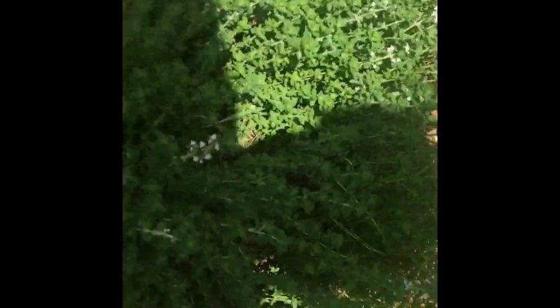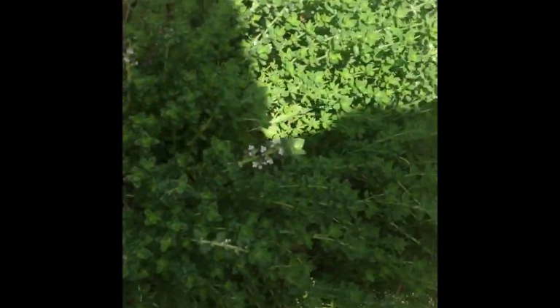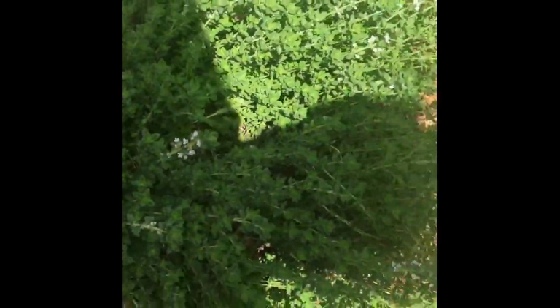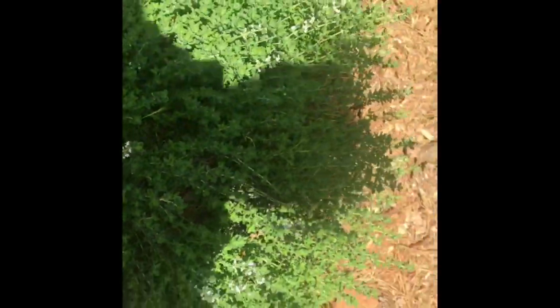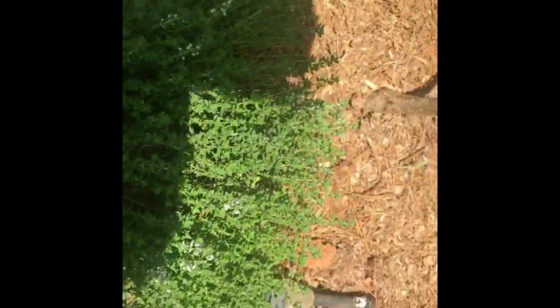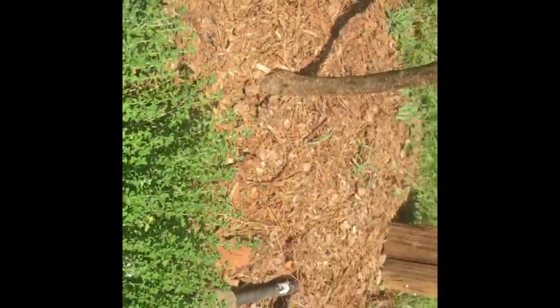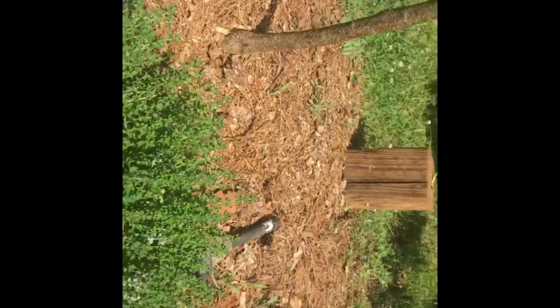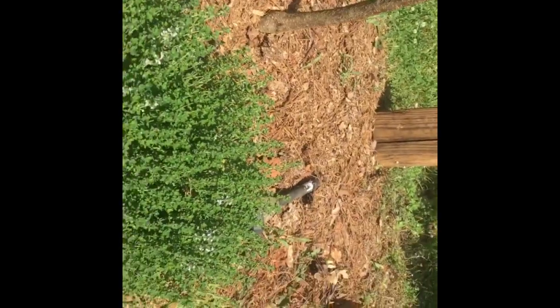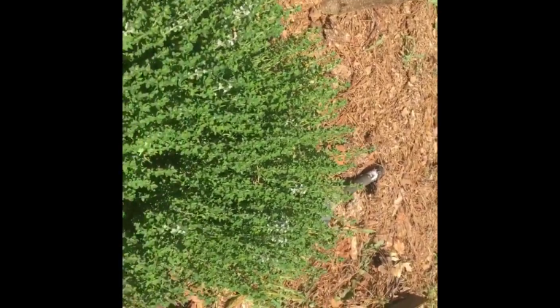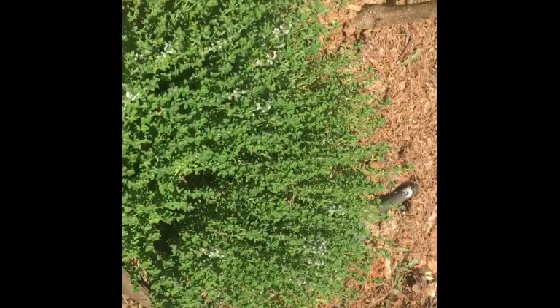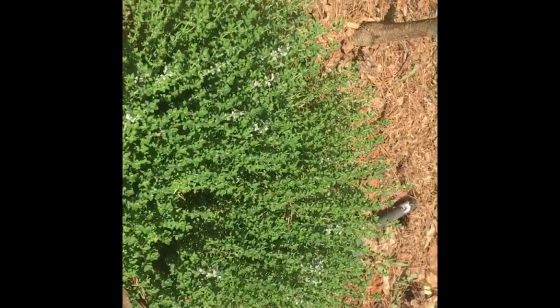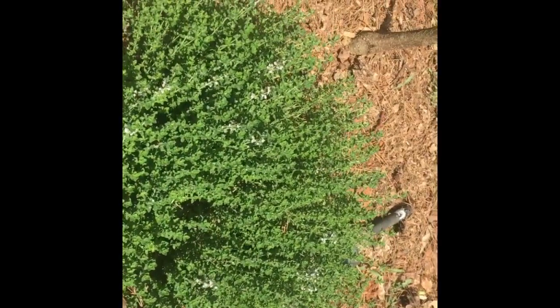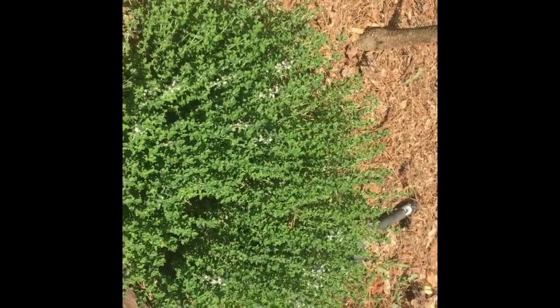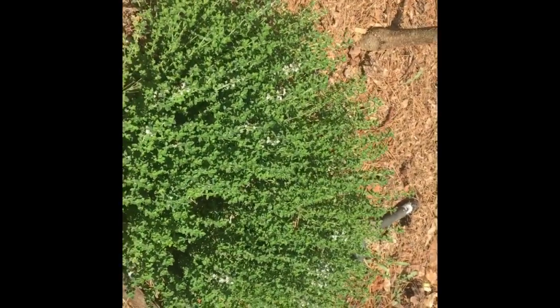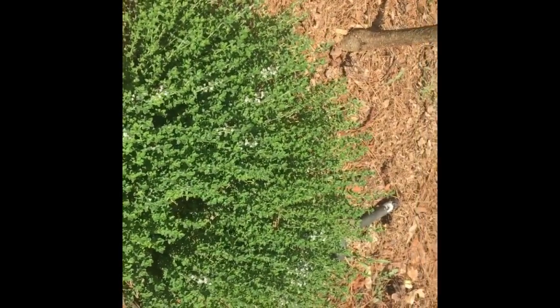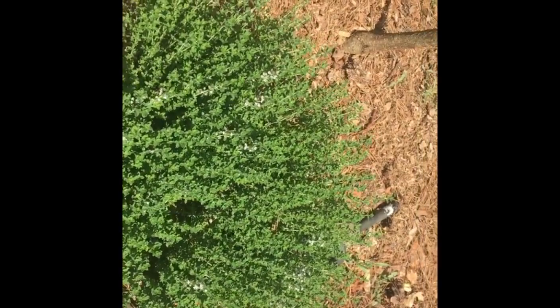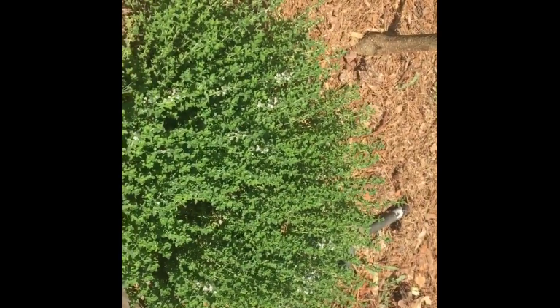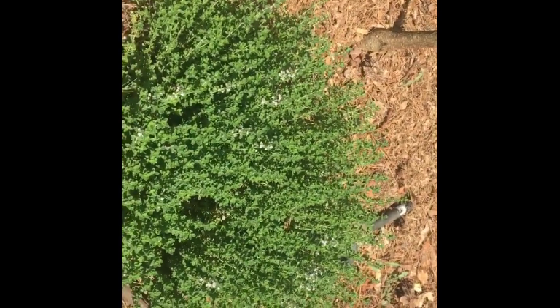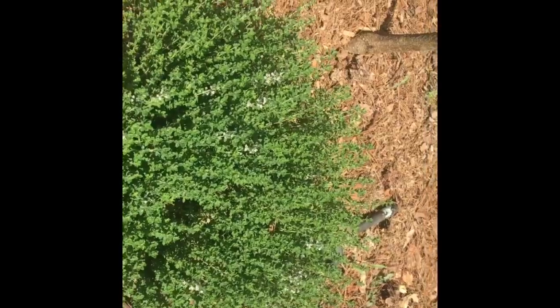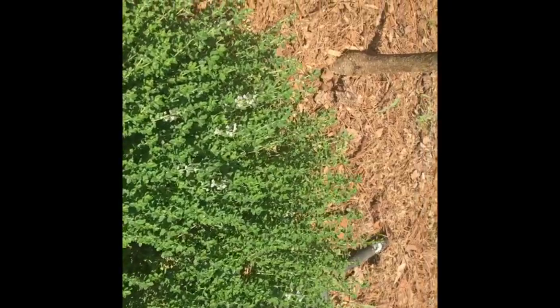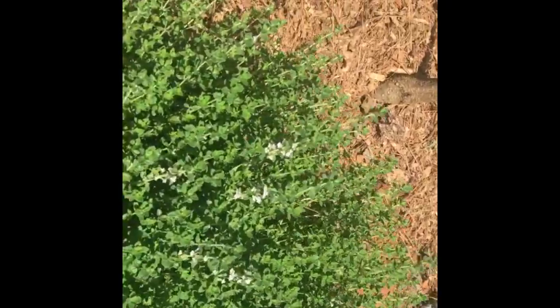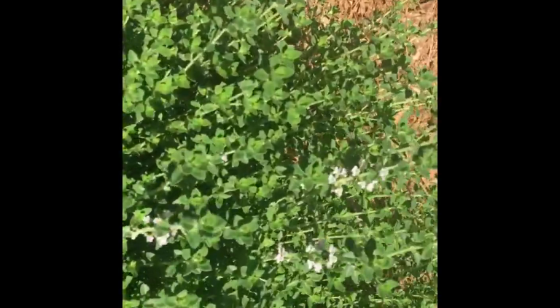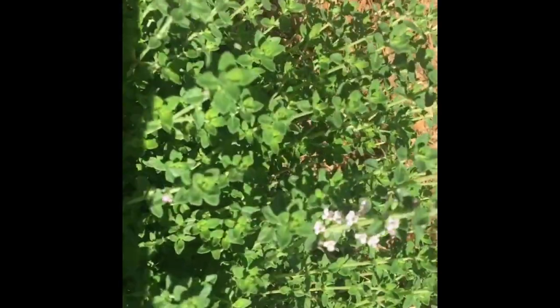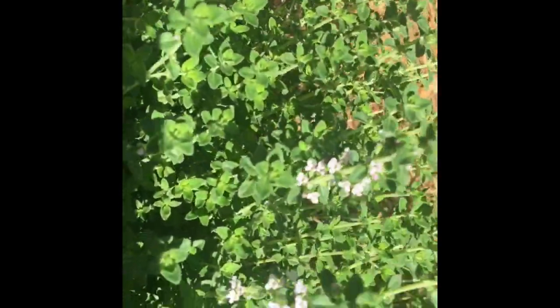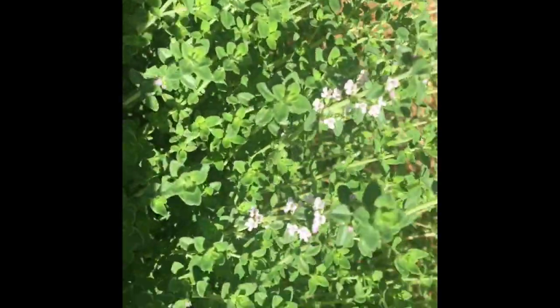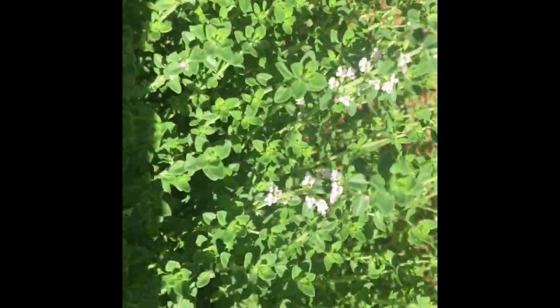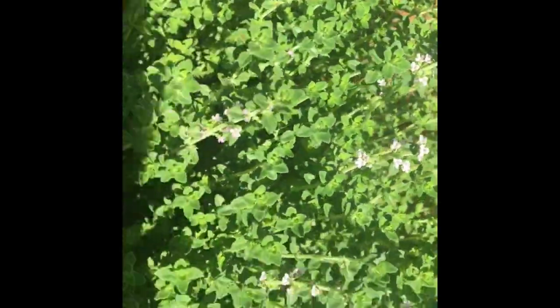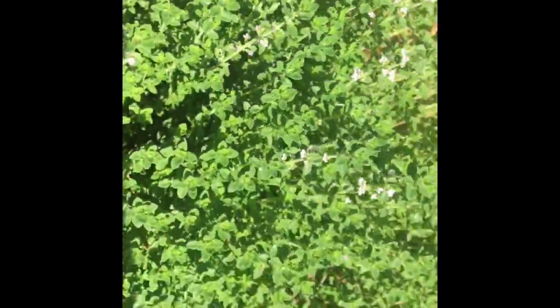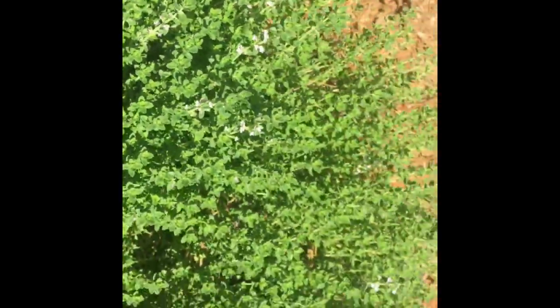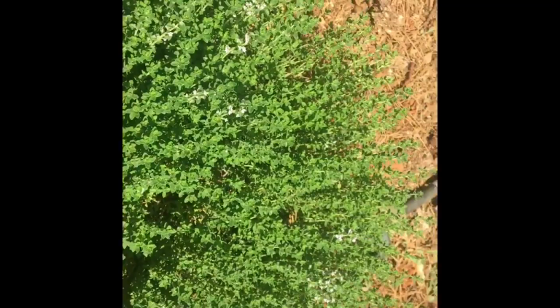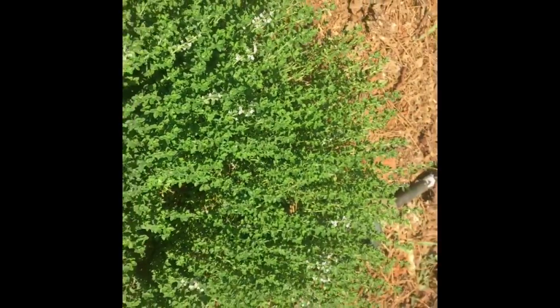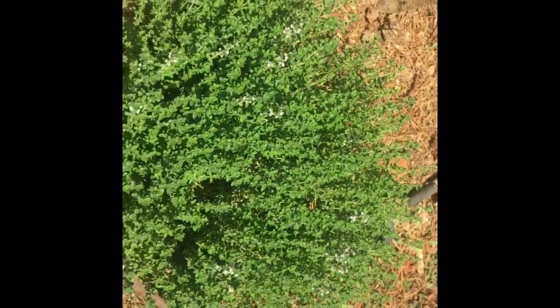My thyme — I didn't even know thyme could blossom, but I guess everything can. See the white flowers on it? That's my thyme.